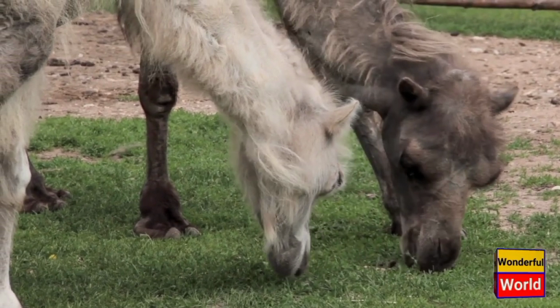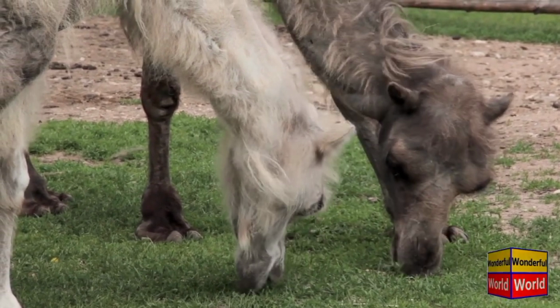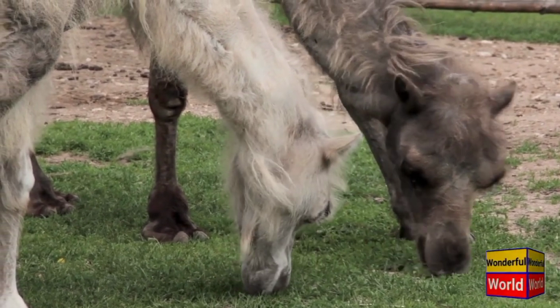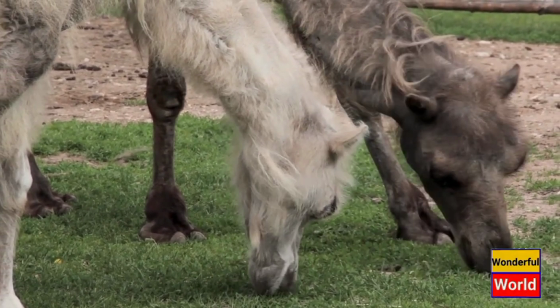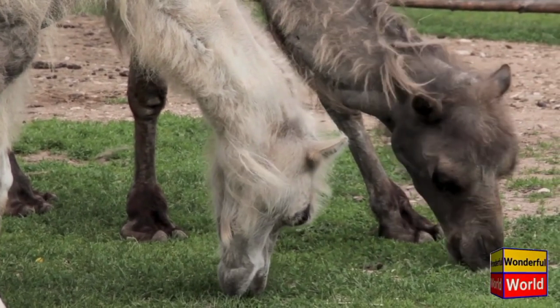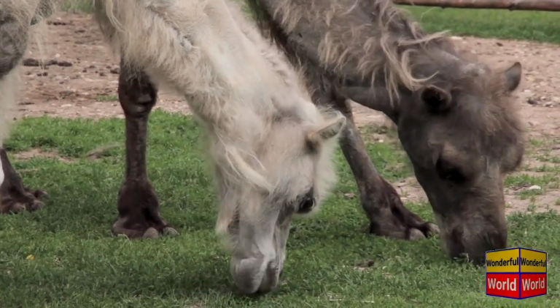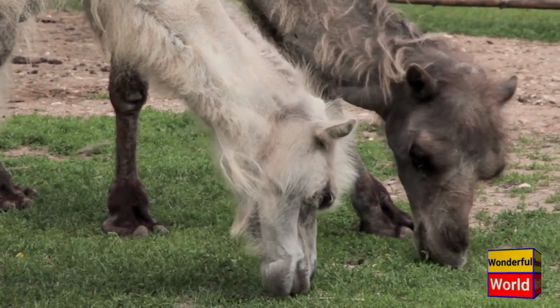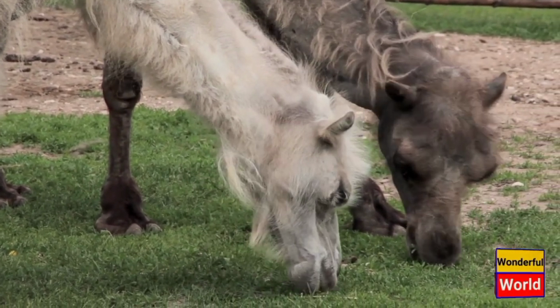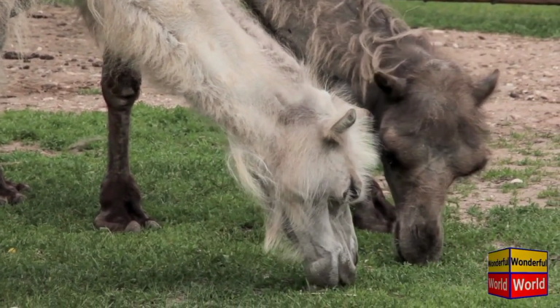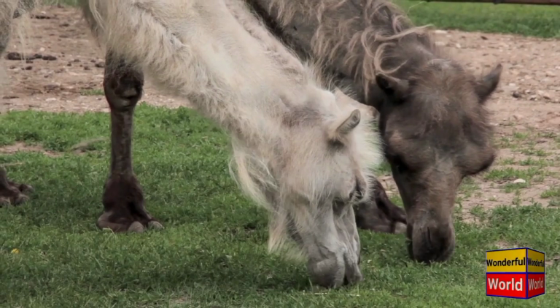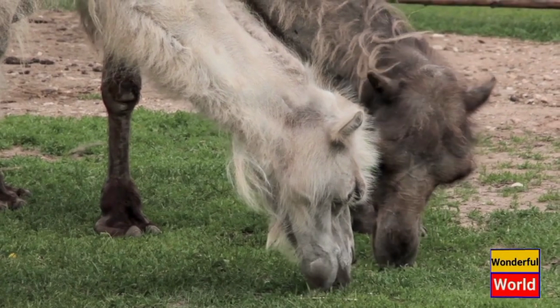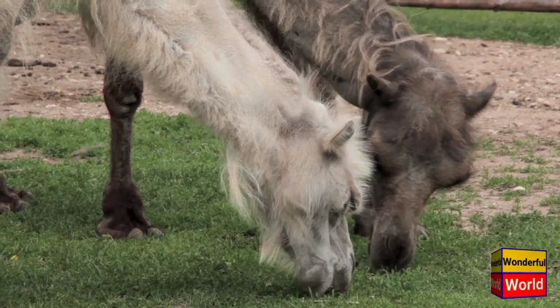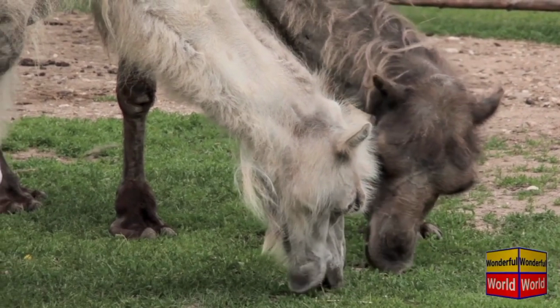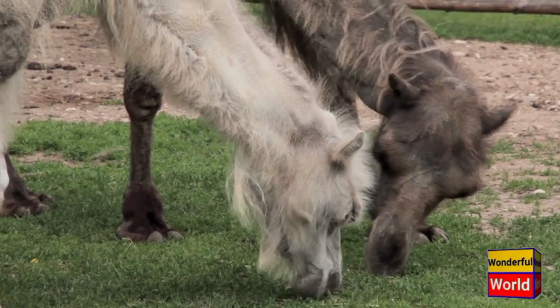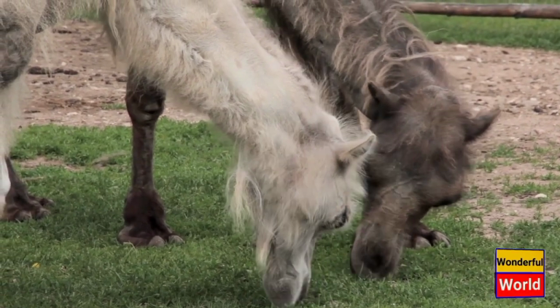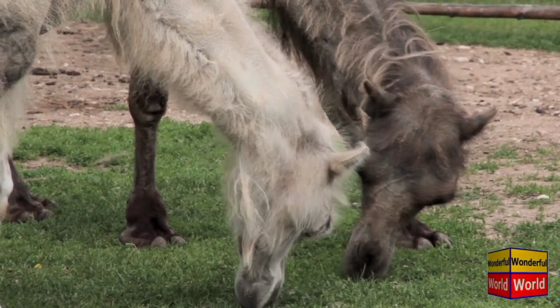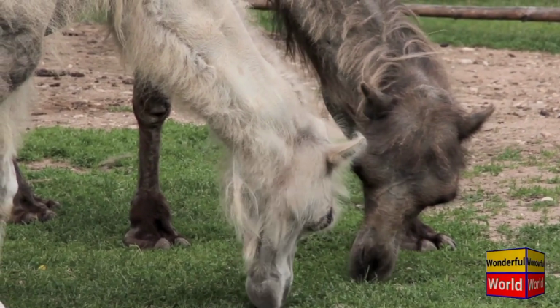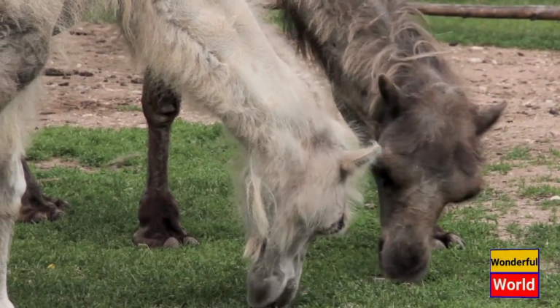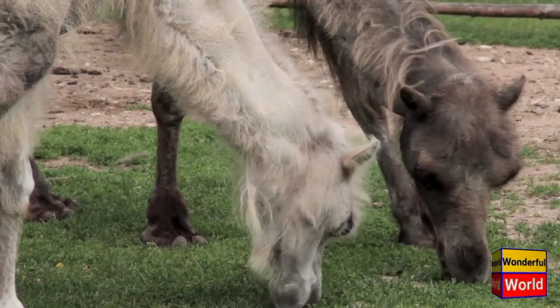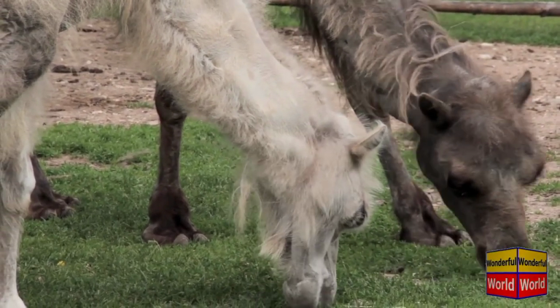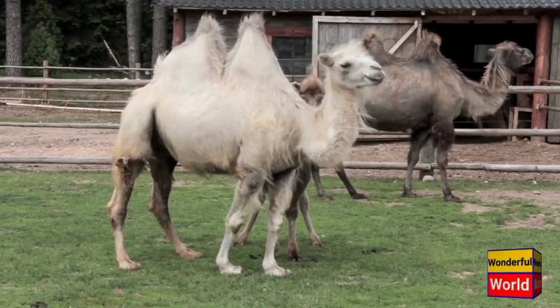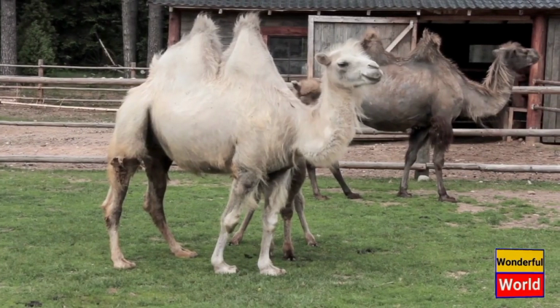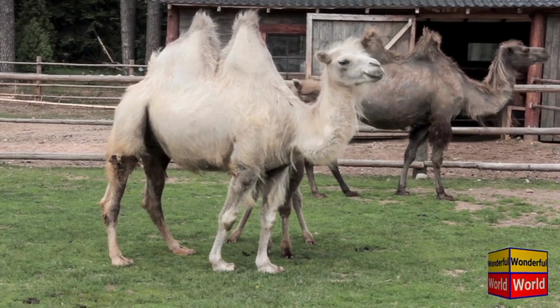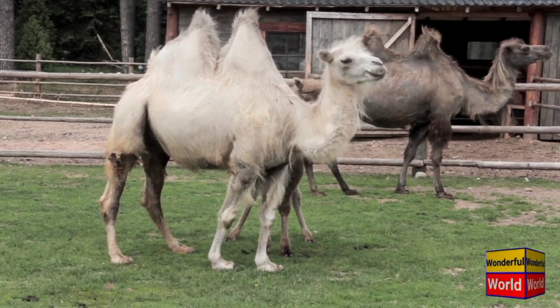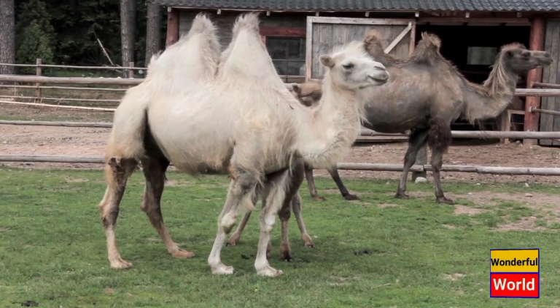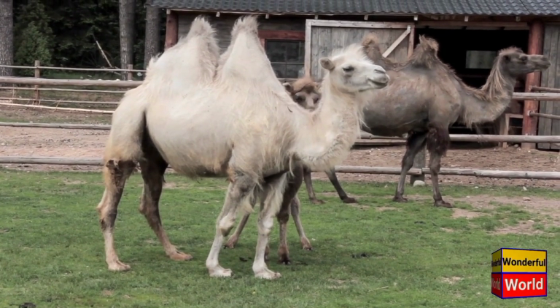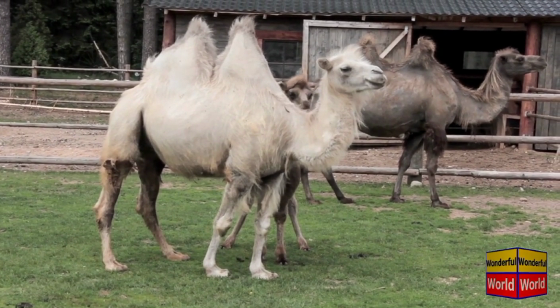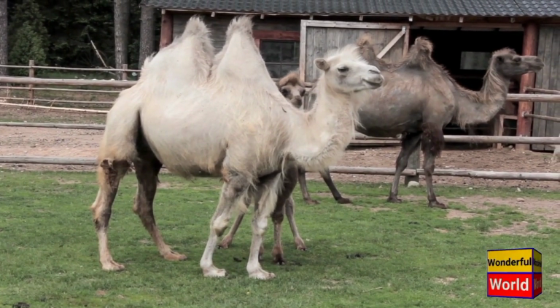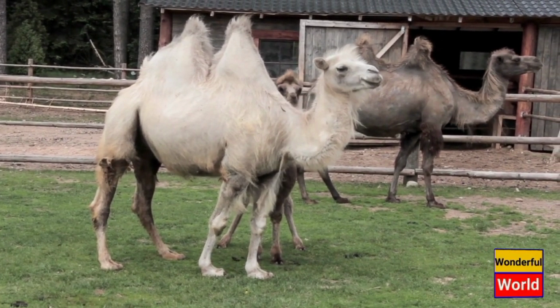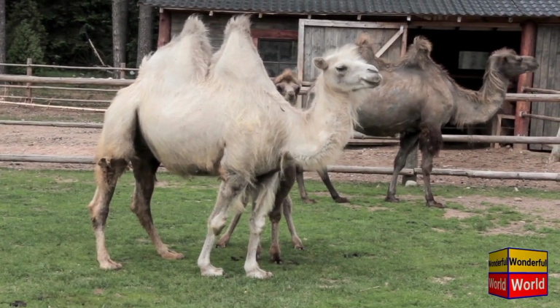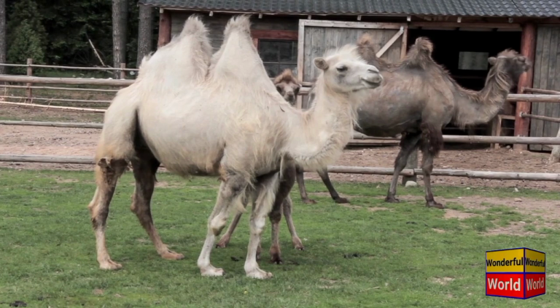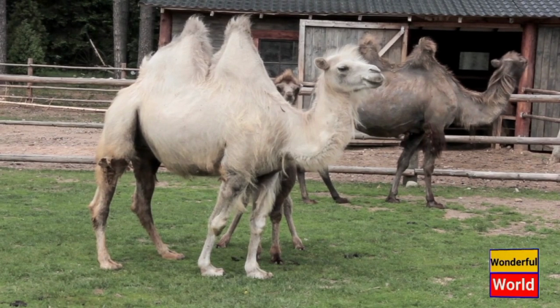Bactrian camels are social animals and live in herds, led by a dominant male. They communicate with each other through various vocalizations, body postures, and scents. They have been domesticated for thousands of years and are used by humans for transportation, milk, meat, and wool.